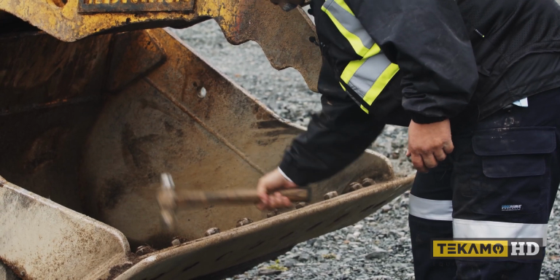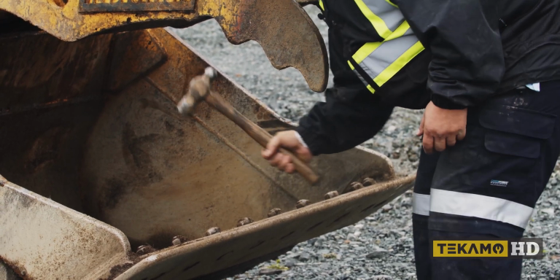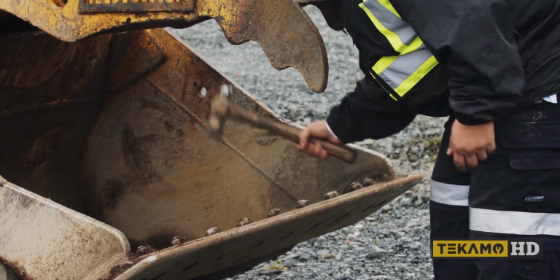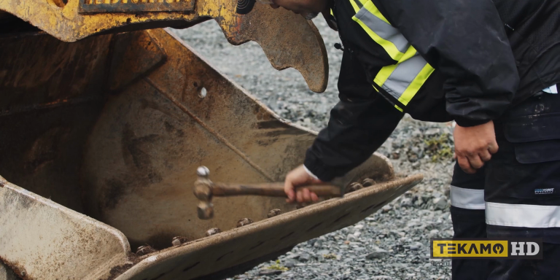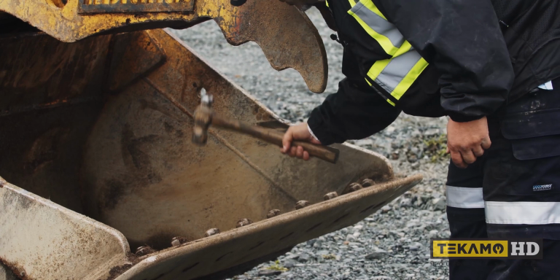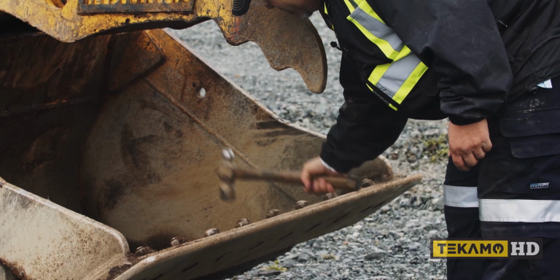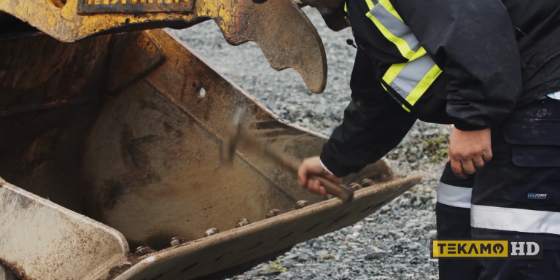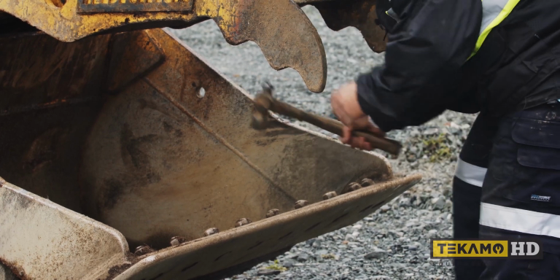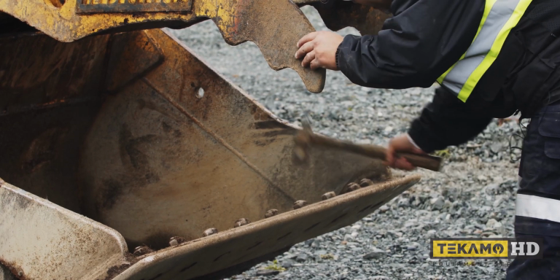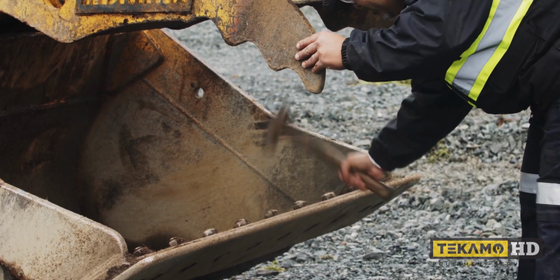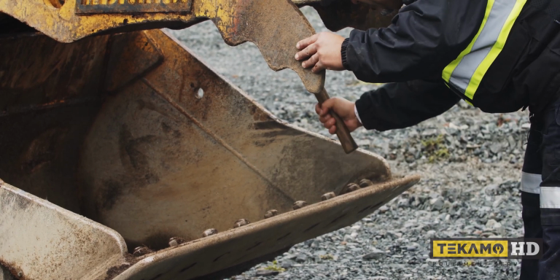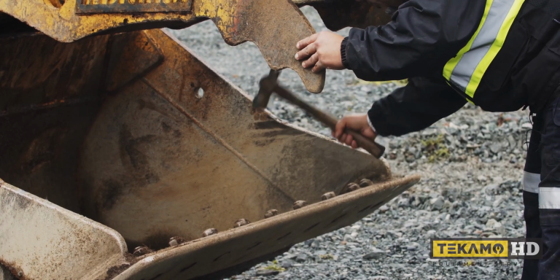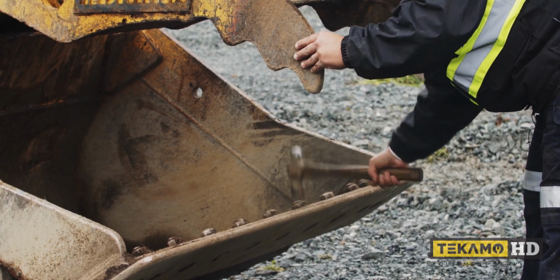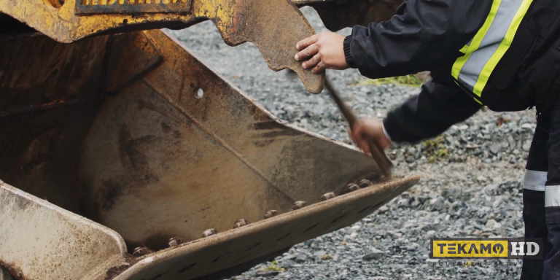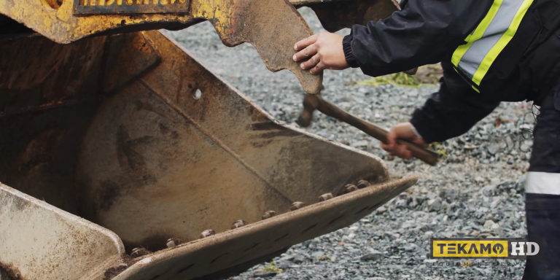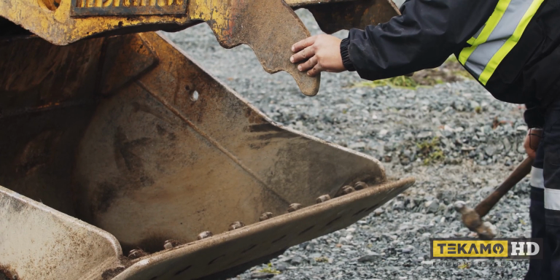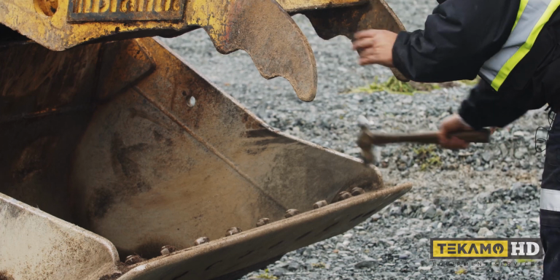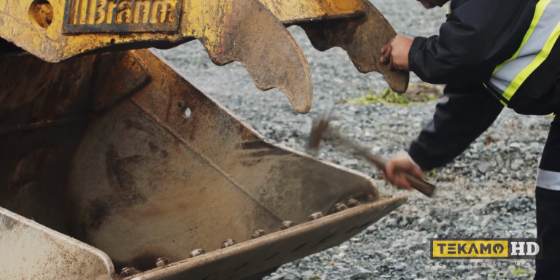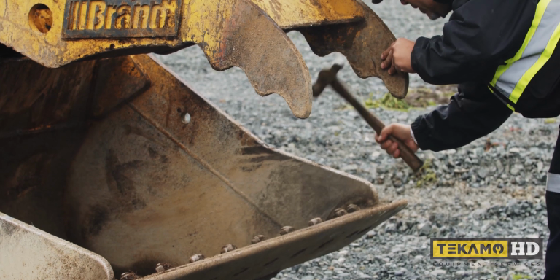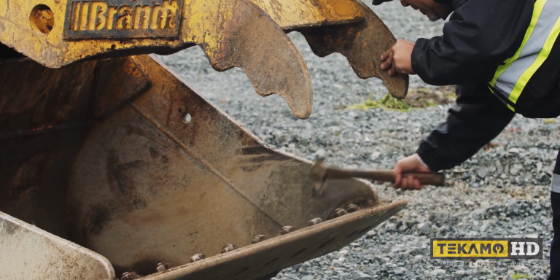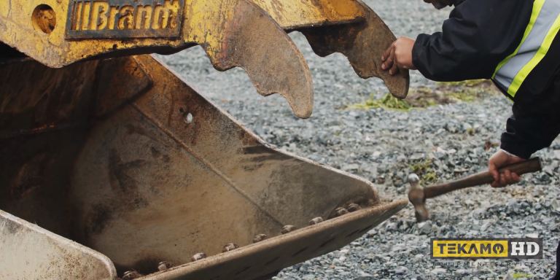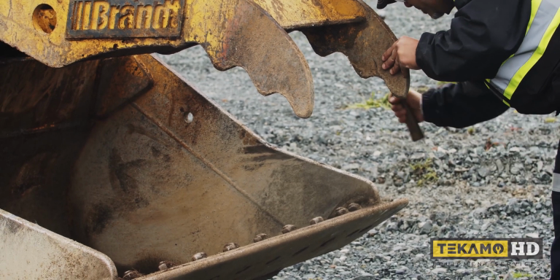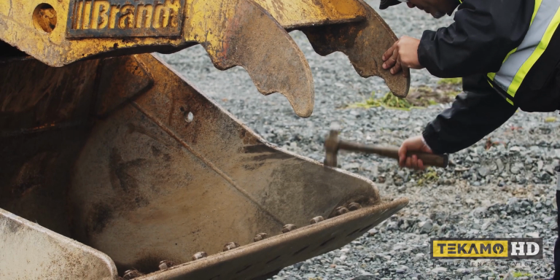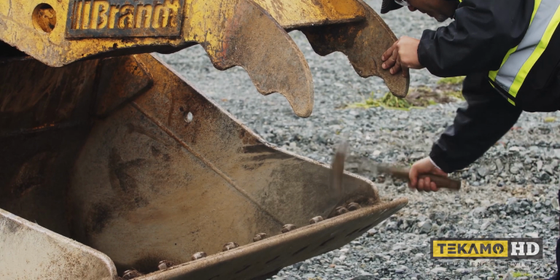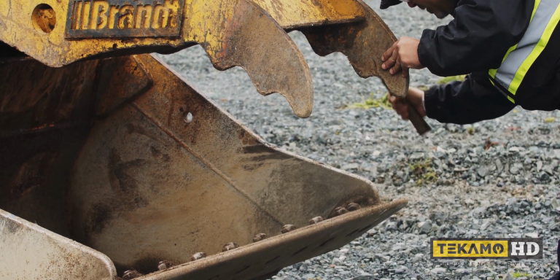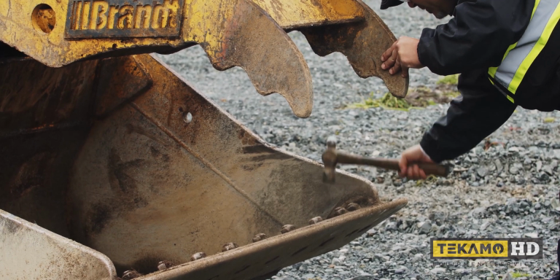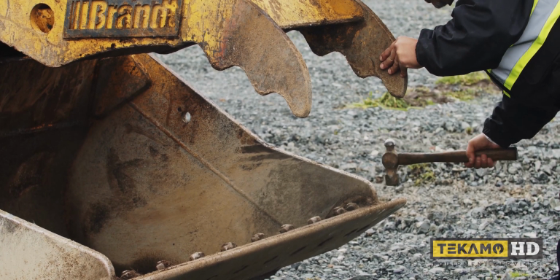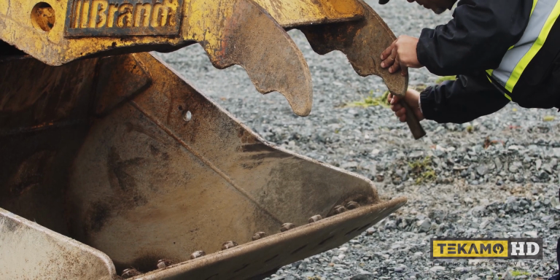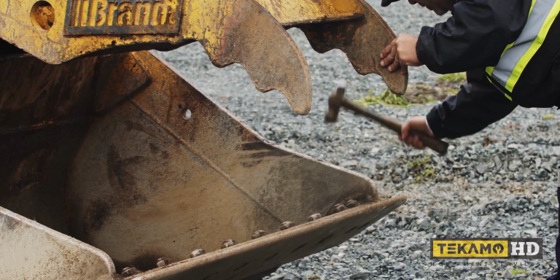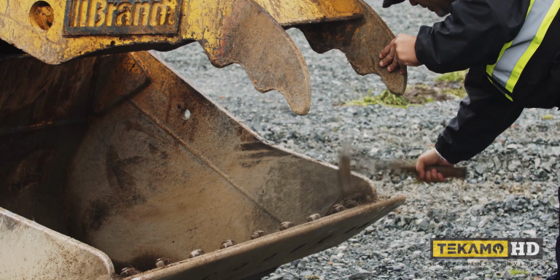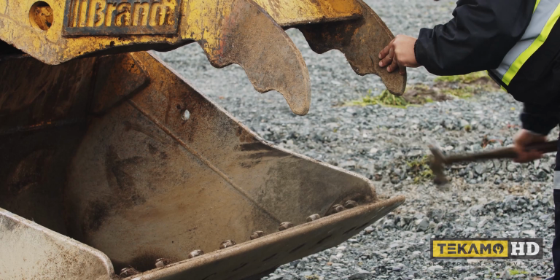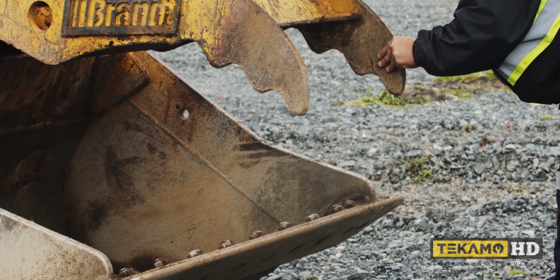That one's tight. That one's loose. Tight. Tight. Tight. That one's loose. This one's a little bit loose. Nice and tight.